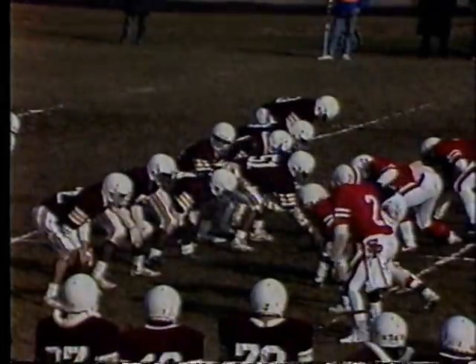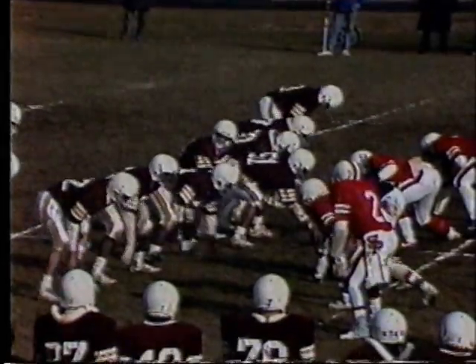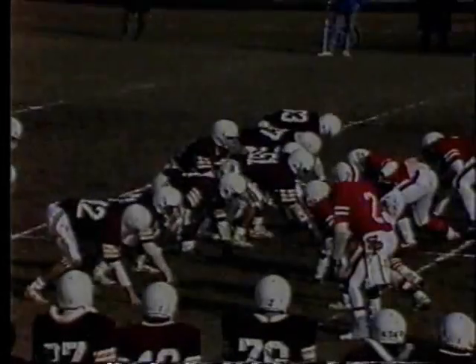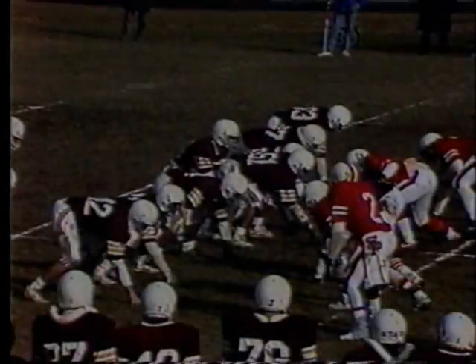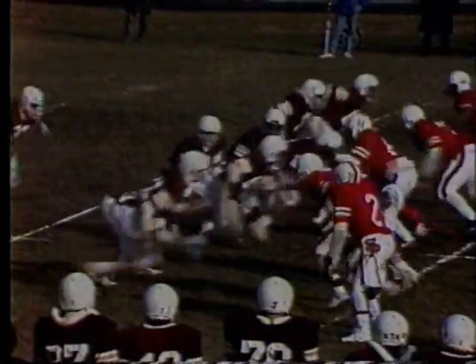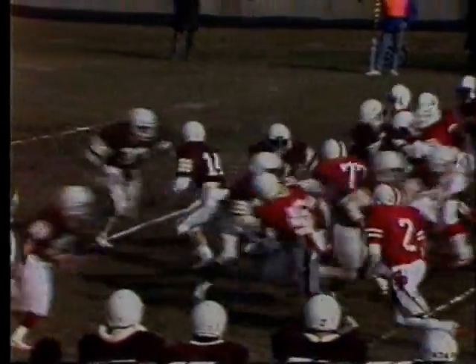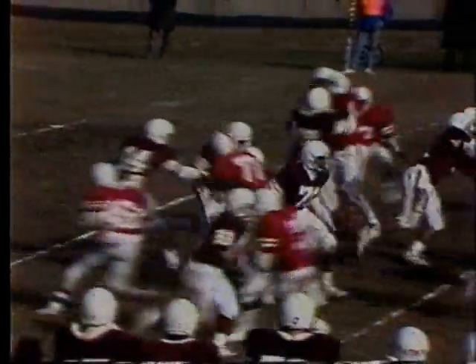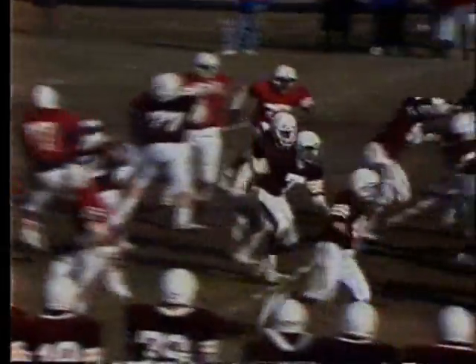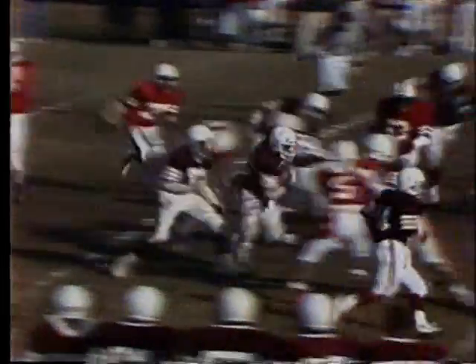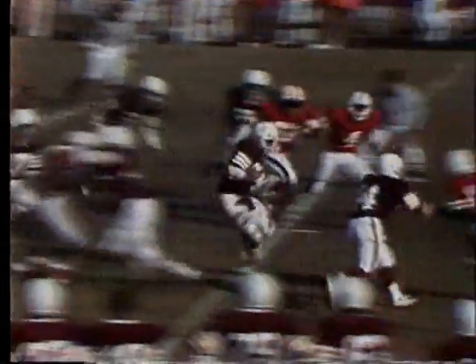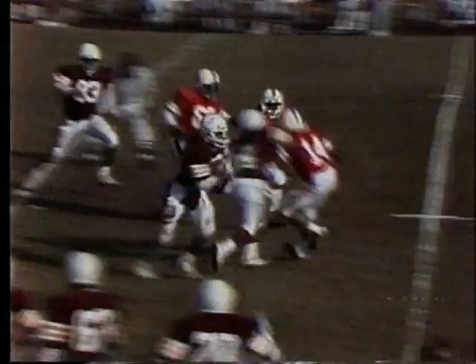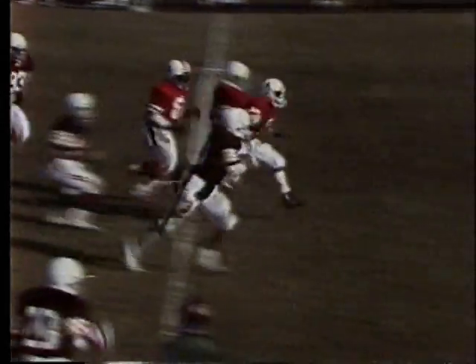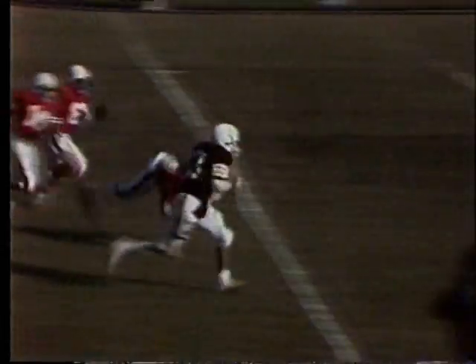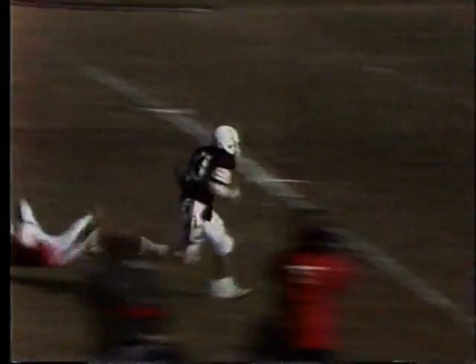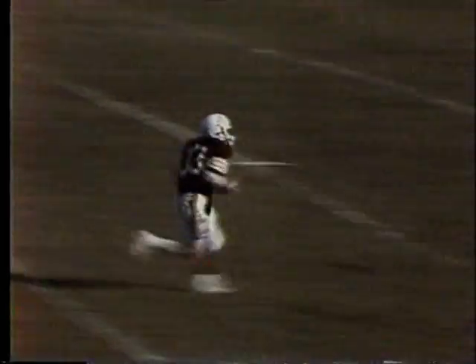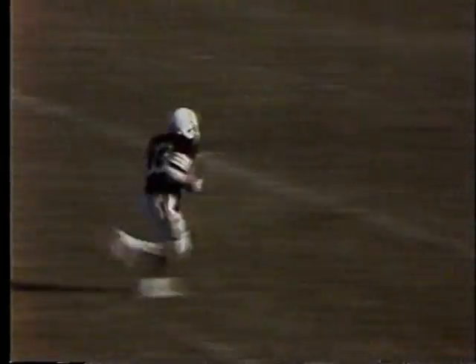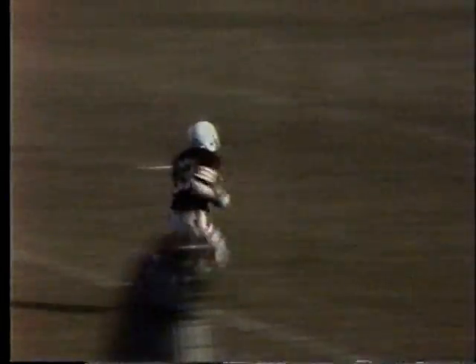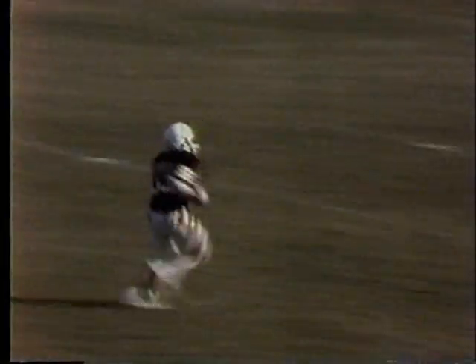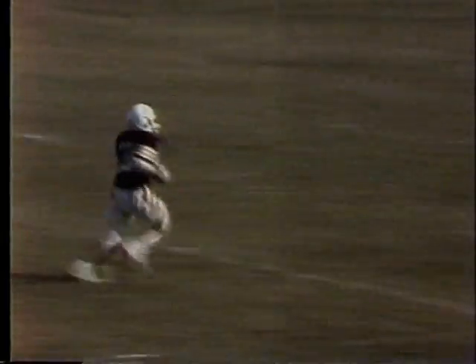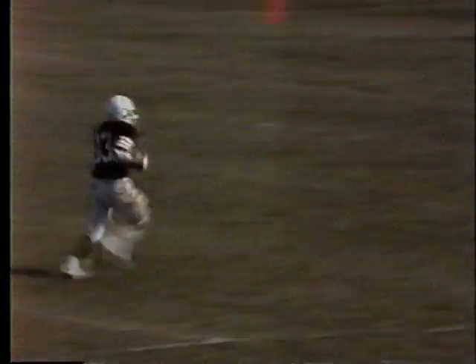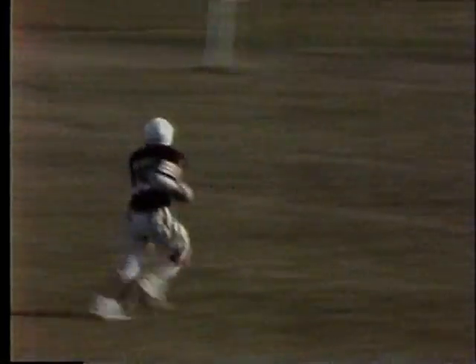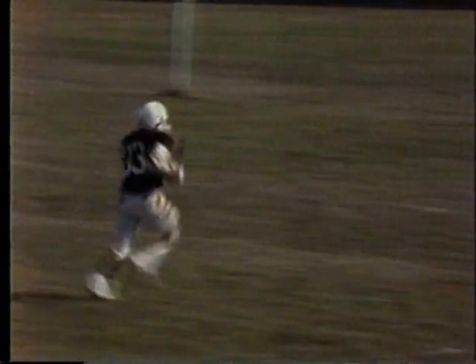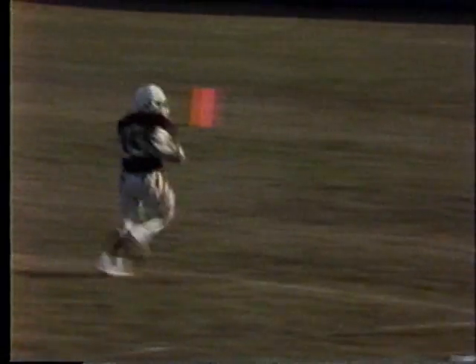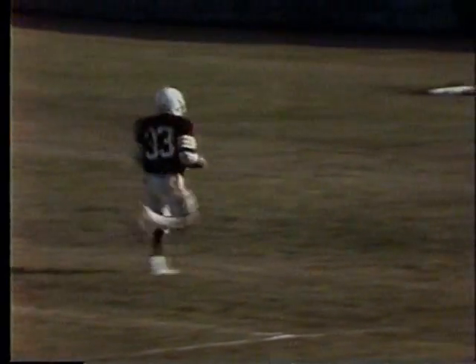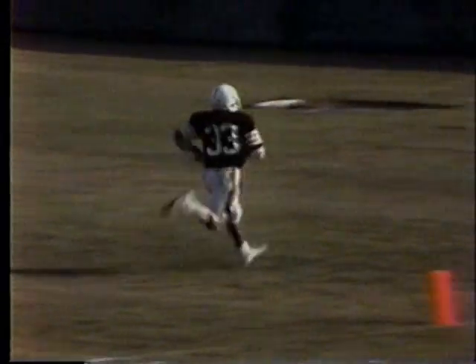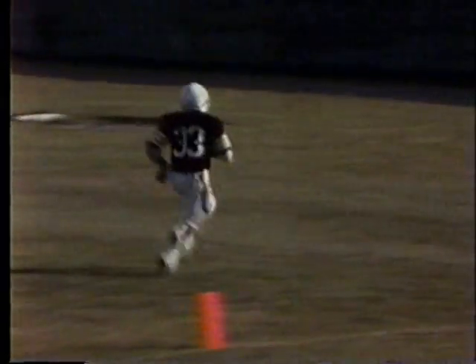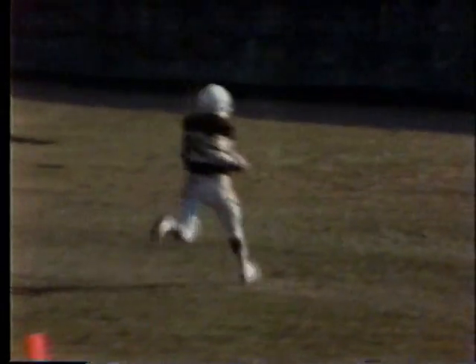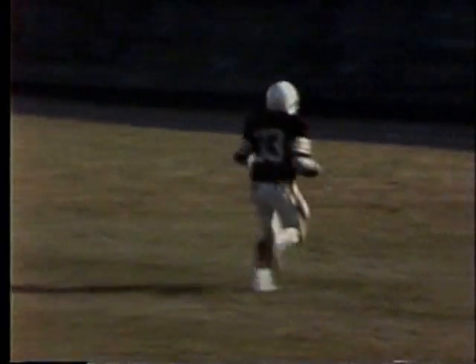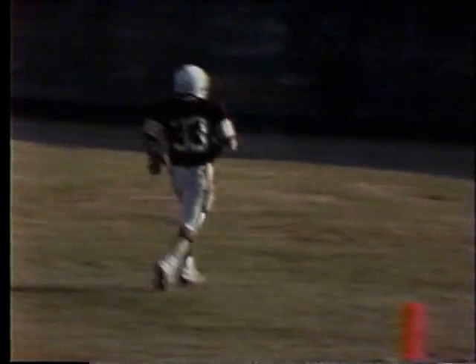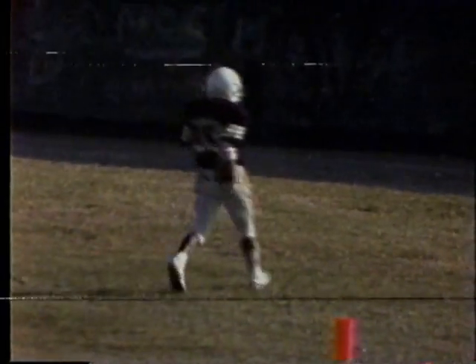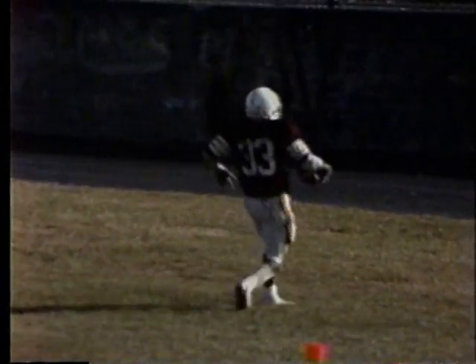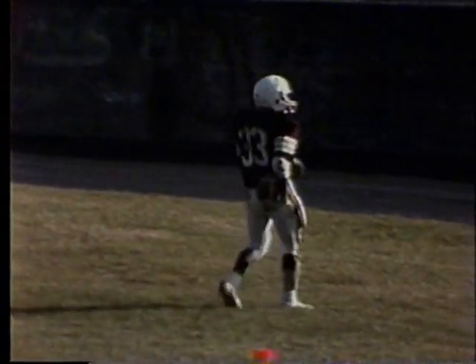Hutch Tech with the ball at their own 38-yard line. The counter play, and a first down — rolling down the right side is Baker, and he's going to go all the way for the touchdown down the right sideline. Junior Baker, 62 yards.